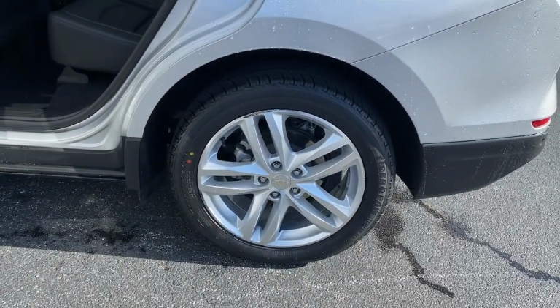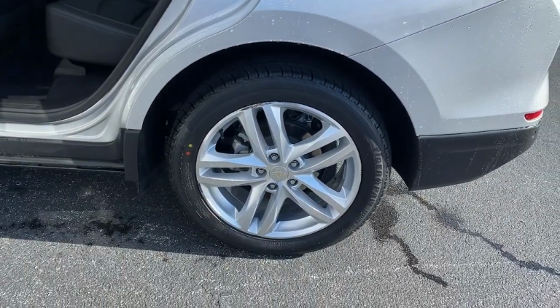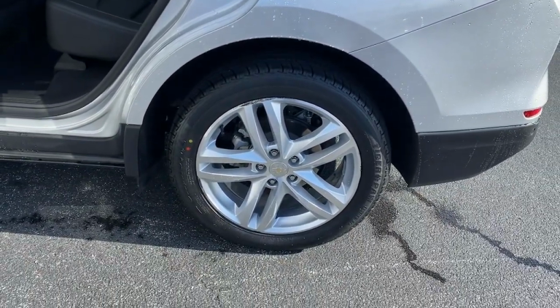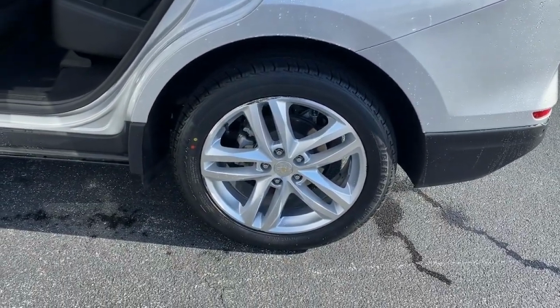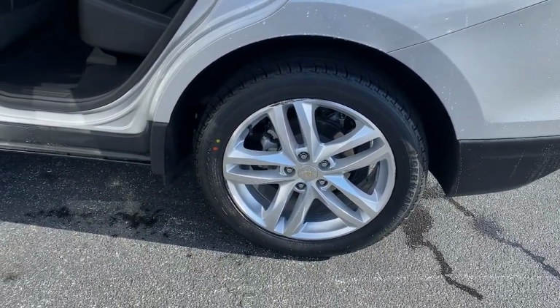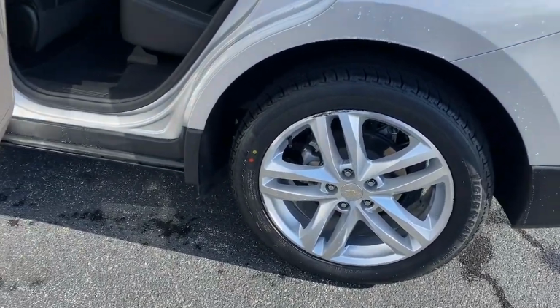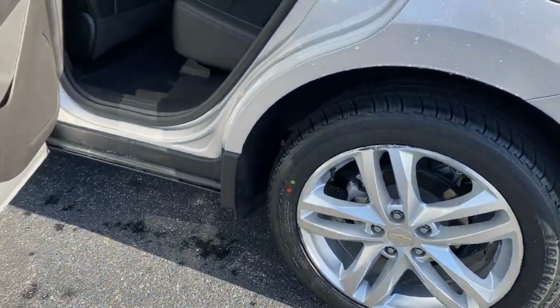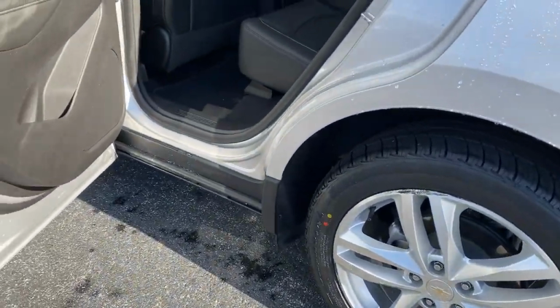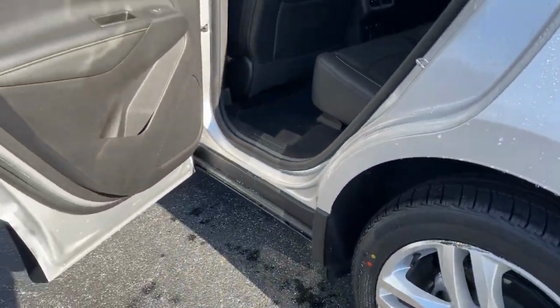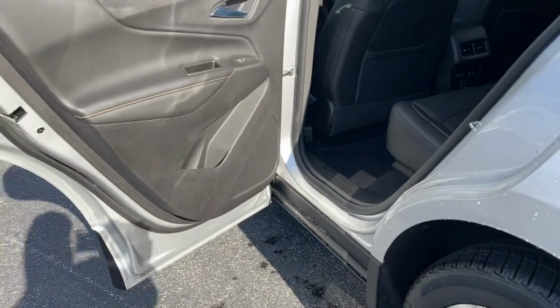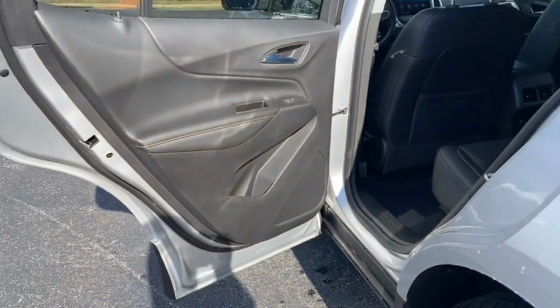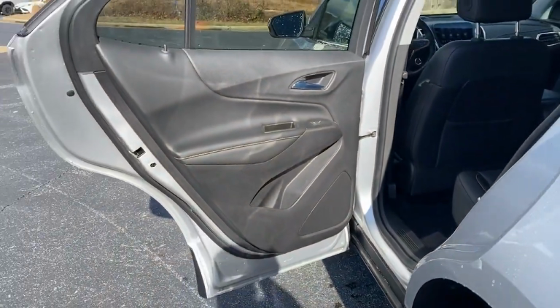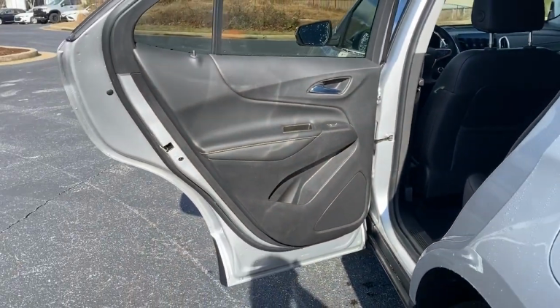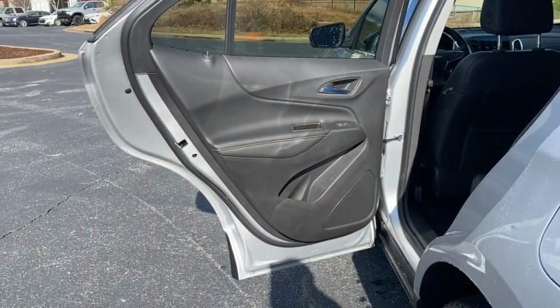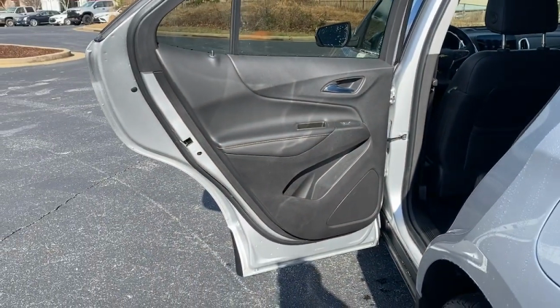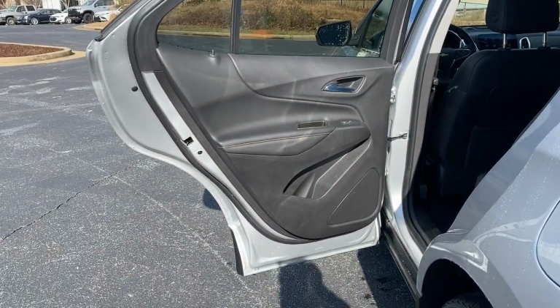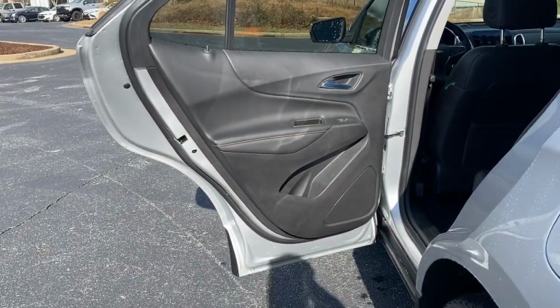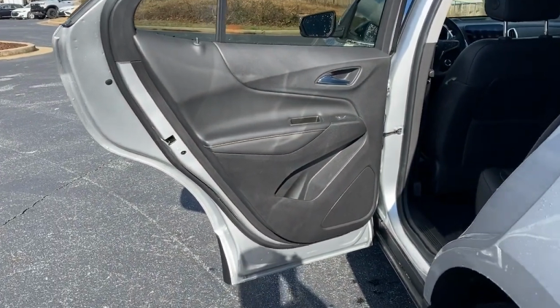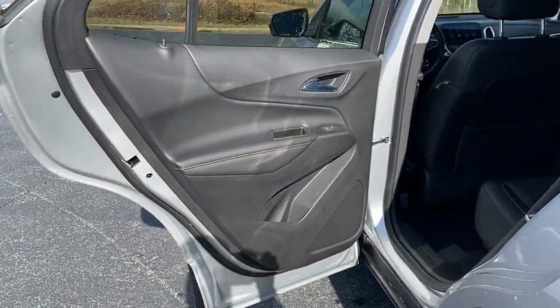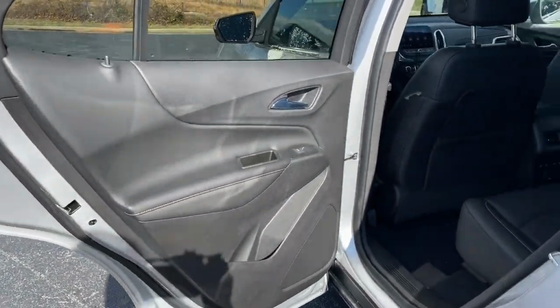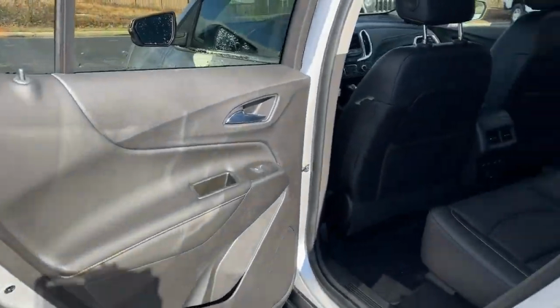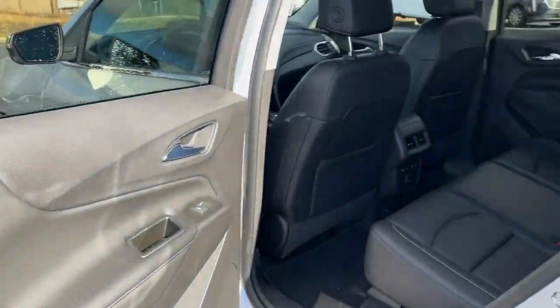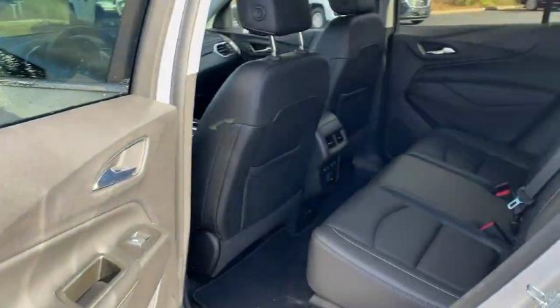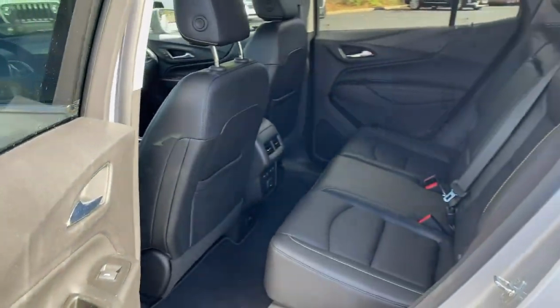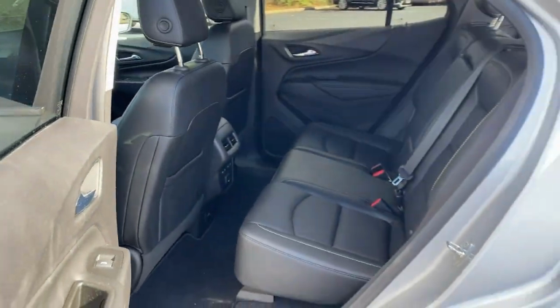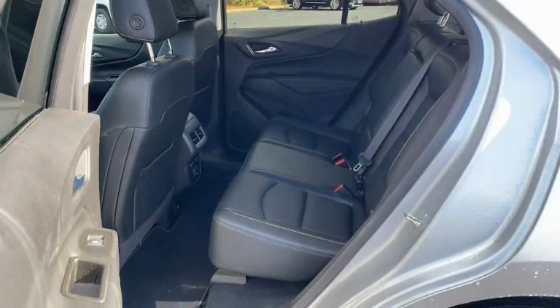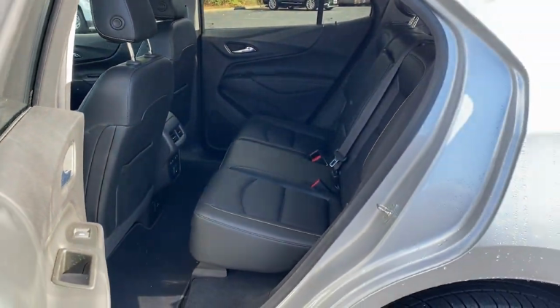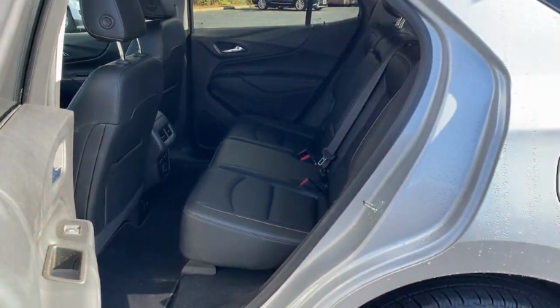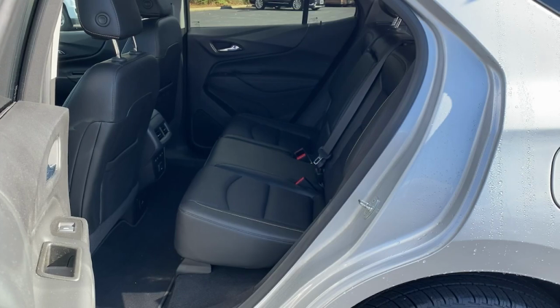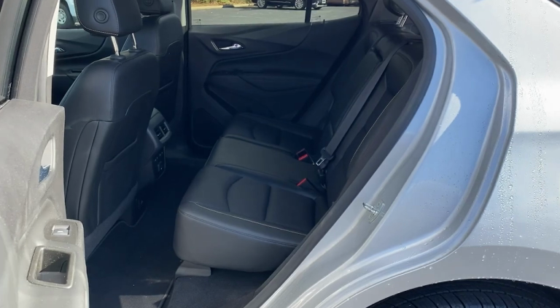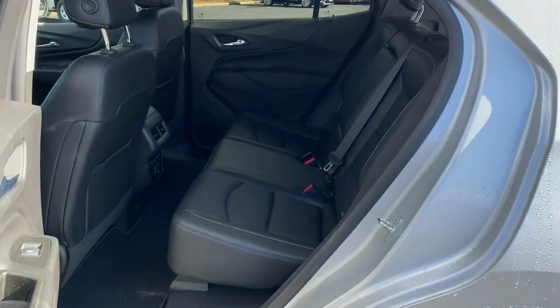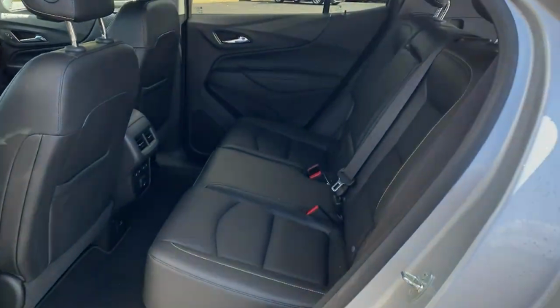Heated mirrors, fog lamps, and keyless start. Practical and functional meets stylish and comfortable in the Equinox. Take a test drive today.